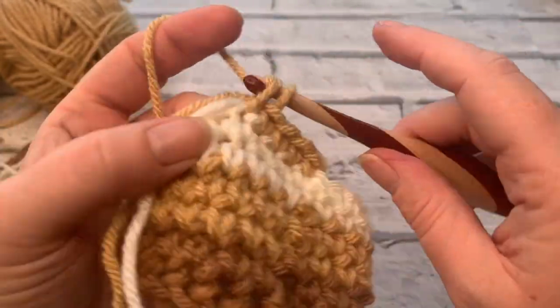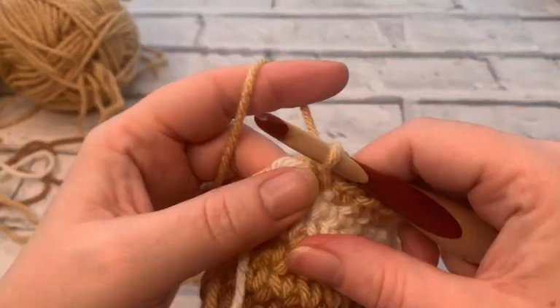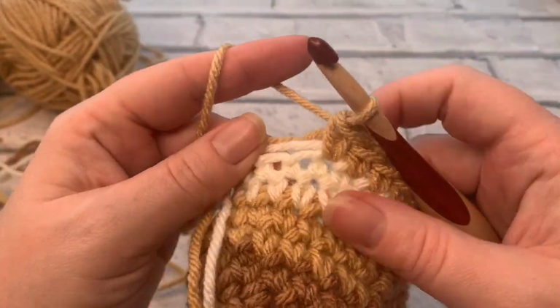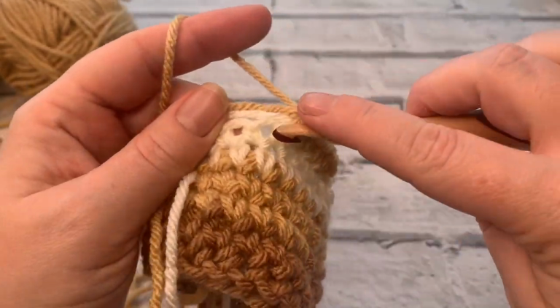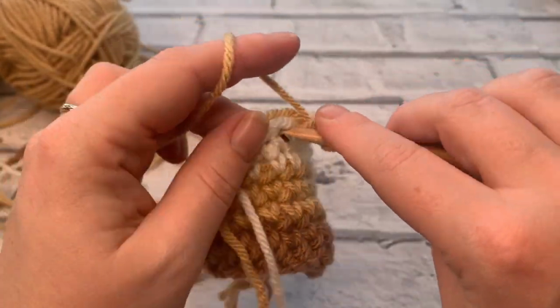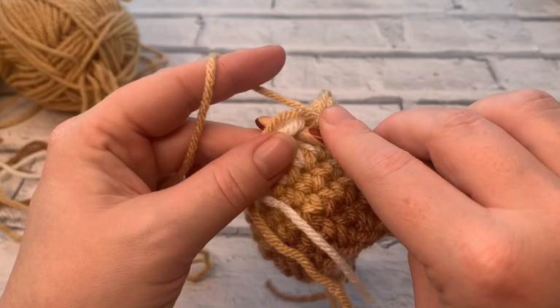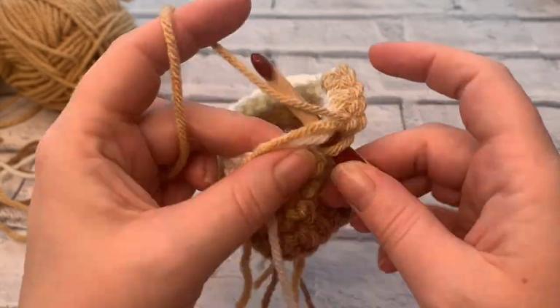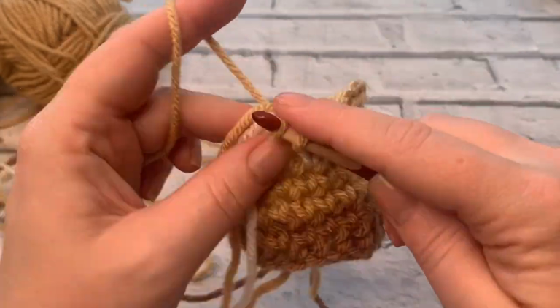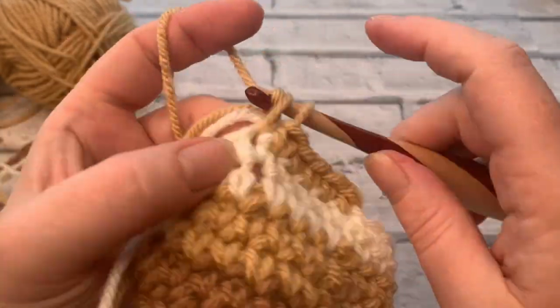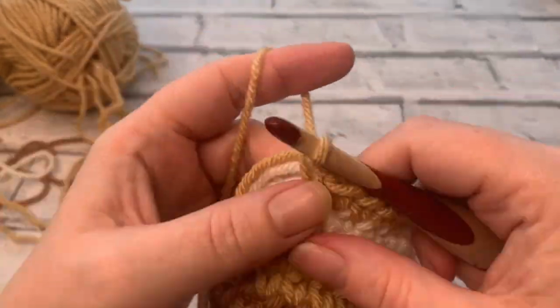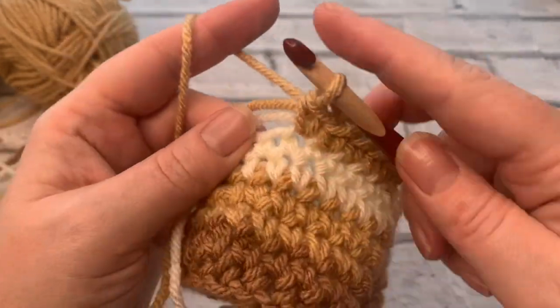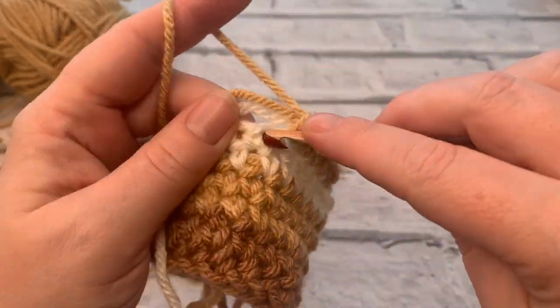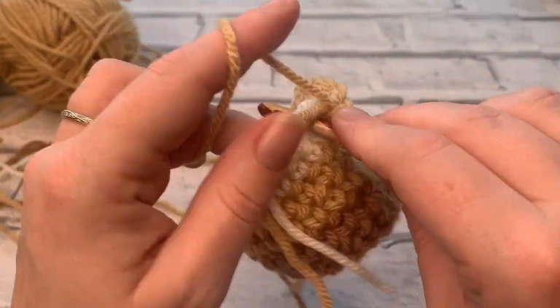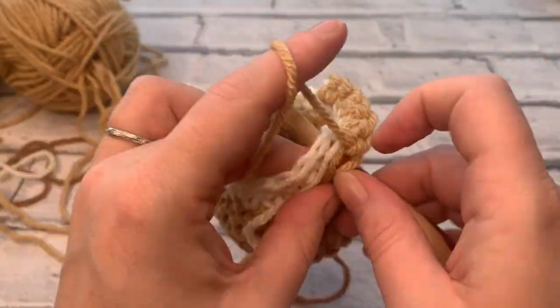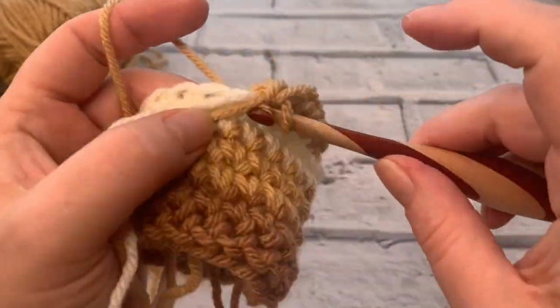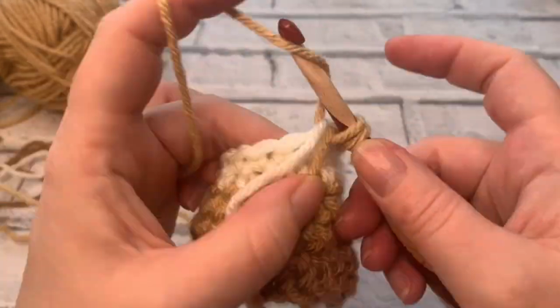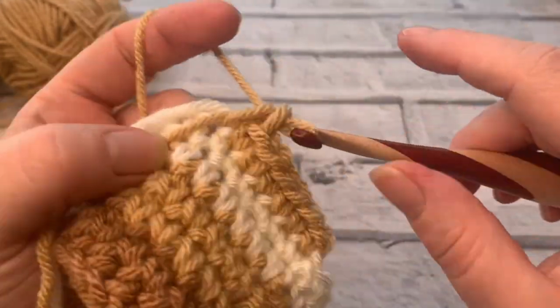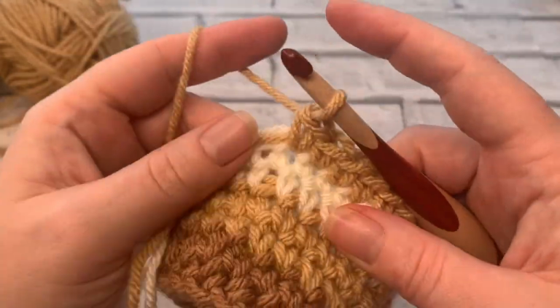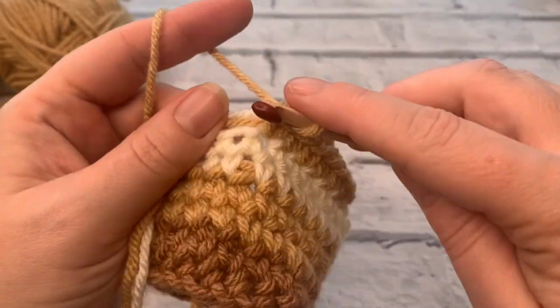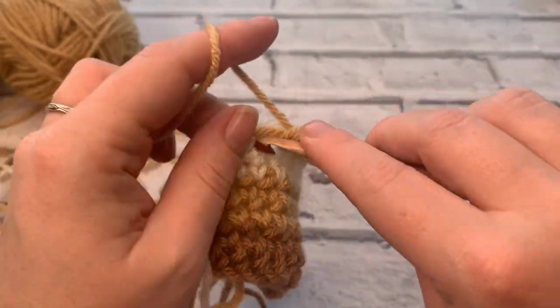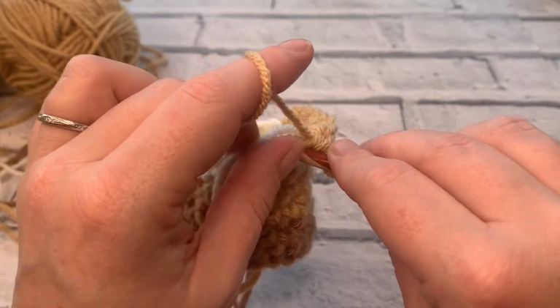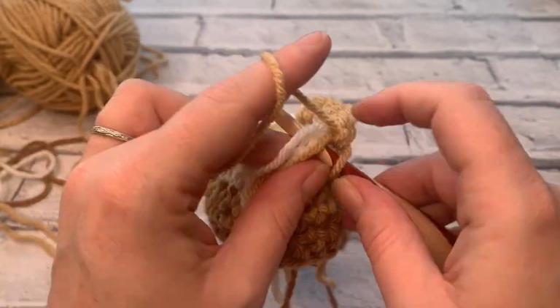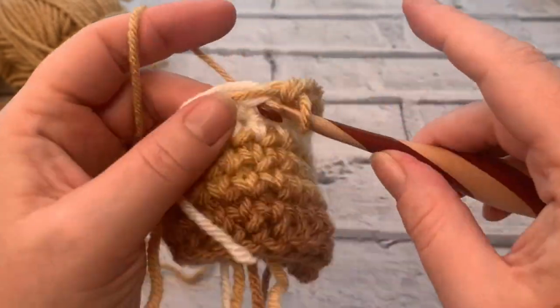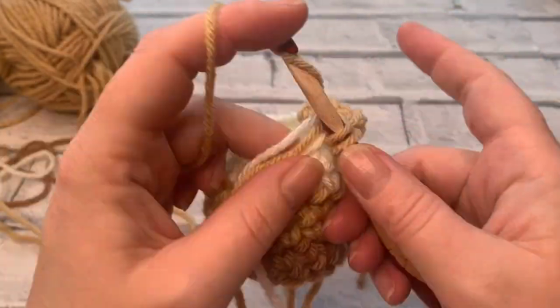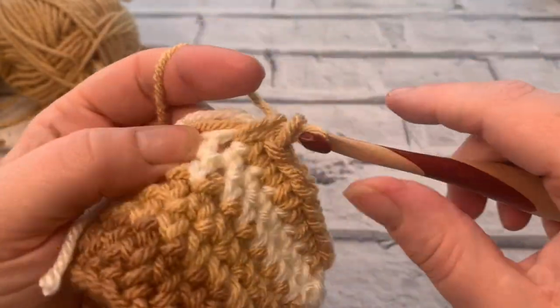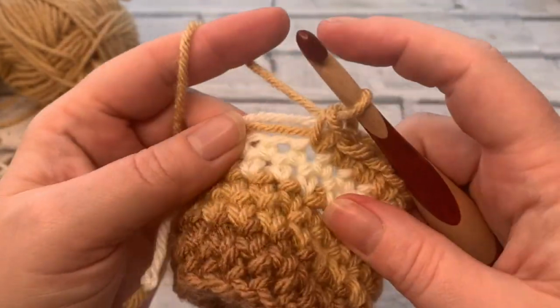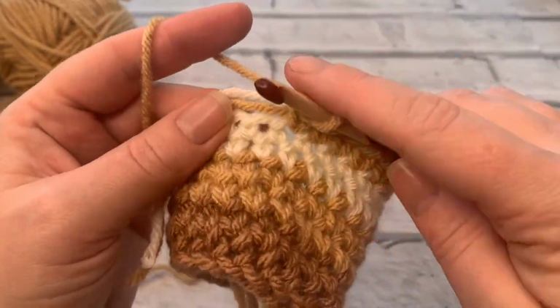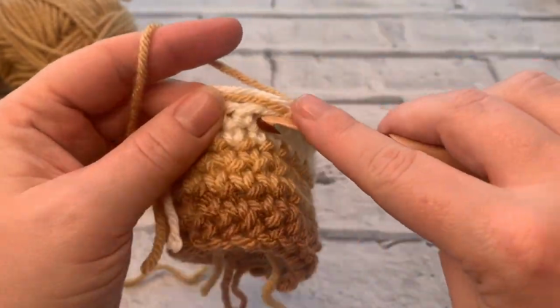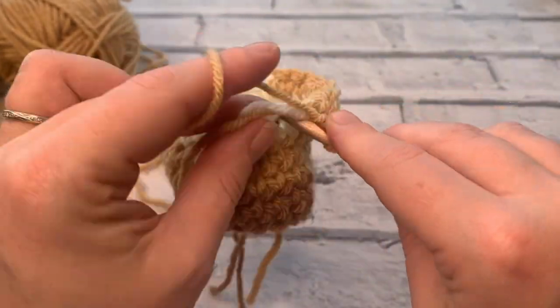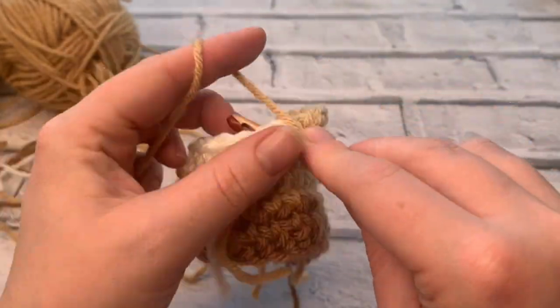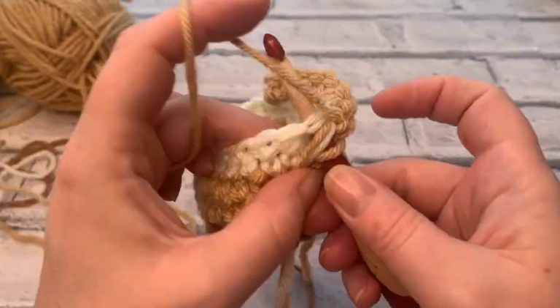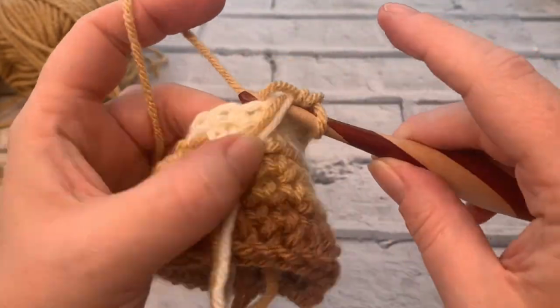Keep working, doing two rows in your medium shade and two rows in your darker shade, and I'll meet you at the end ready to deal with all of those ends. I'll give you all my top tips for weaving in your ends and tell you more about the other matching crochet patterns that go with this one. I'll see you in a moment.